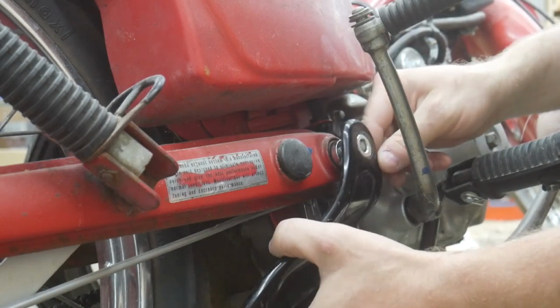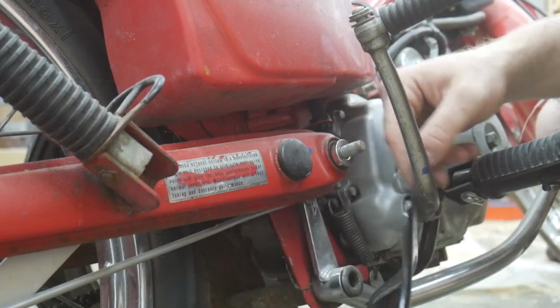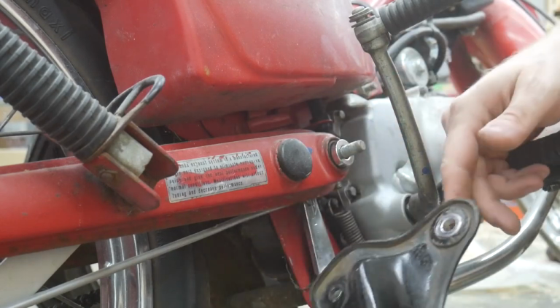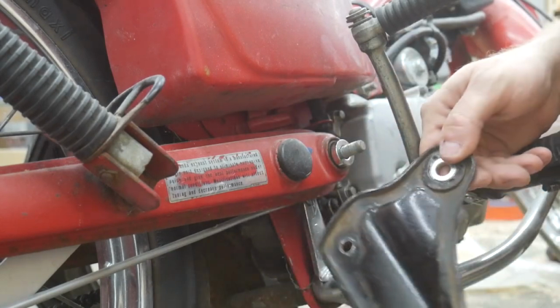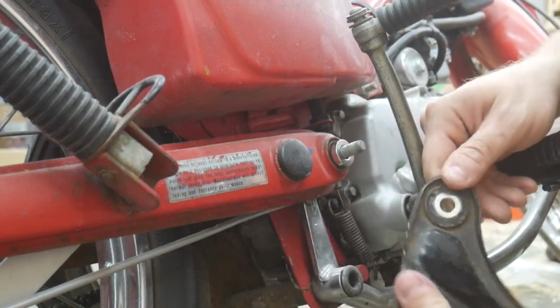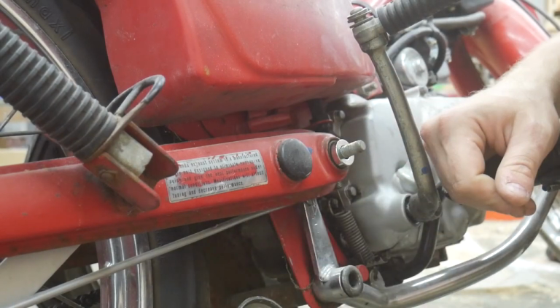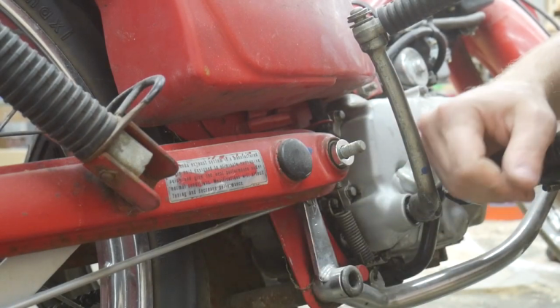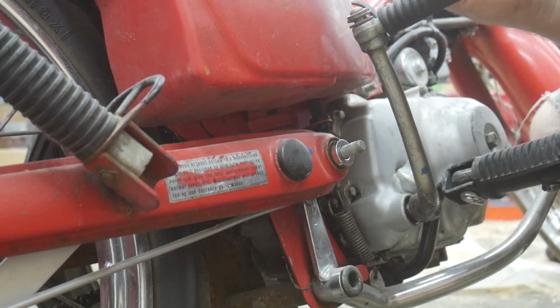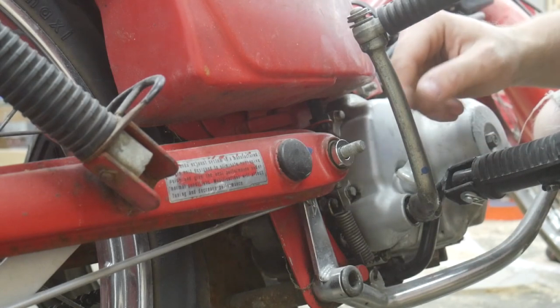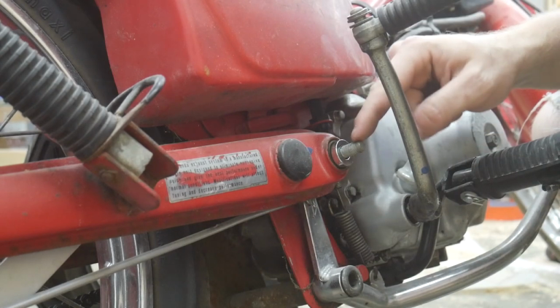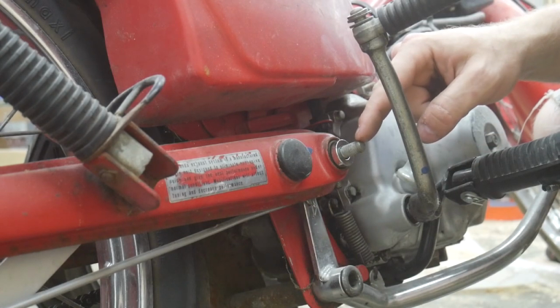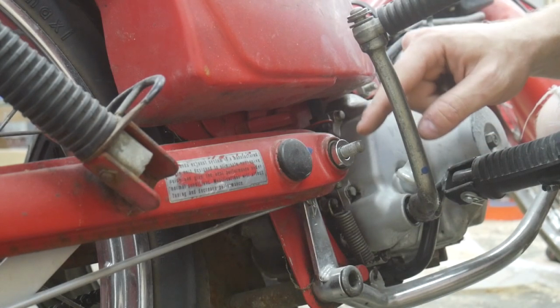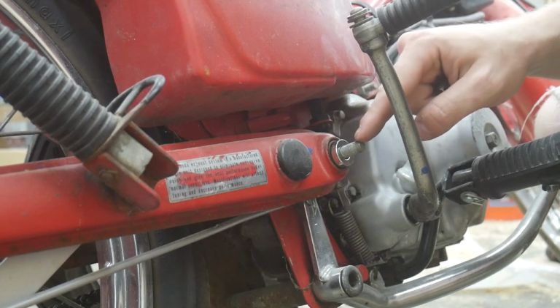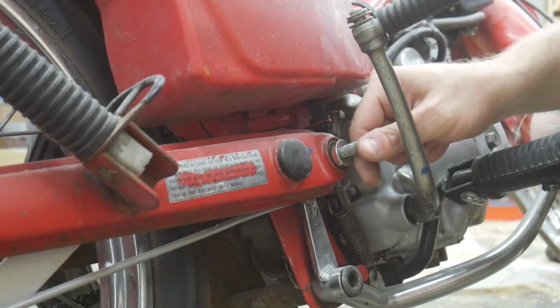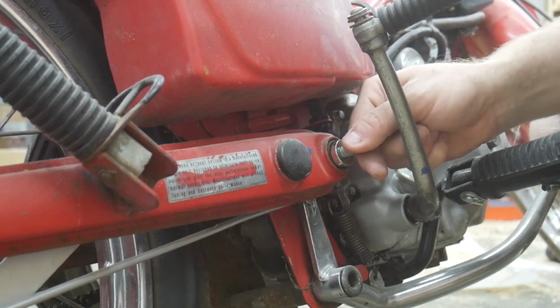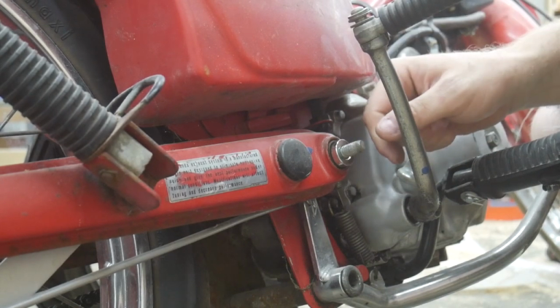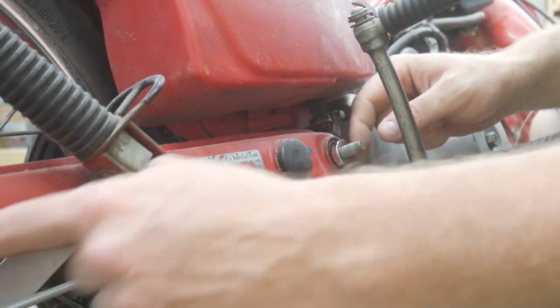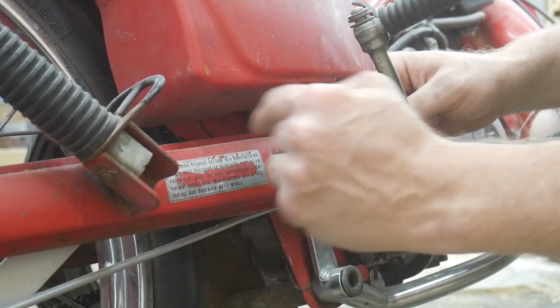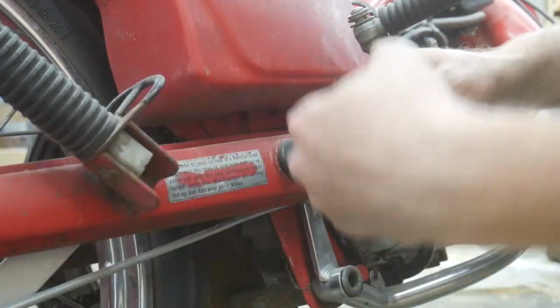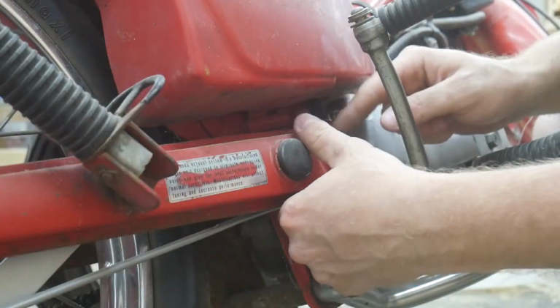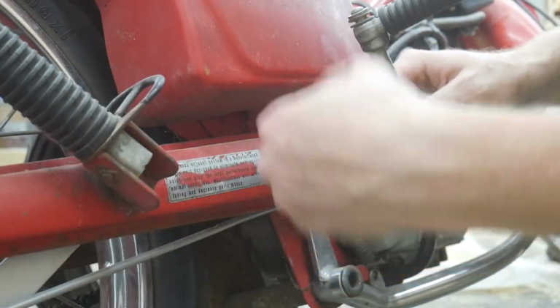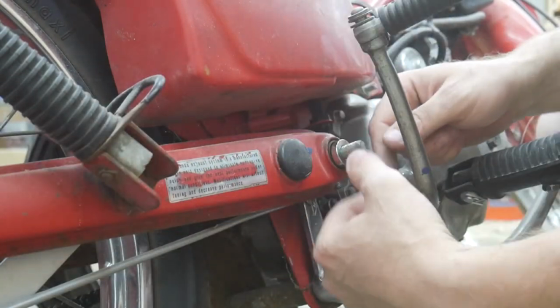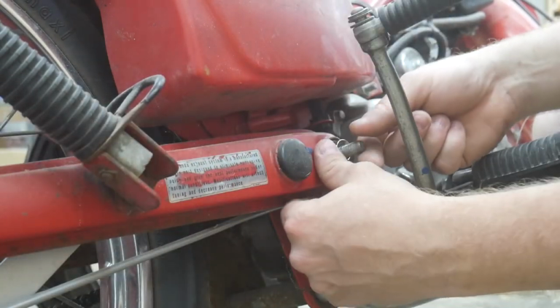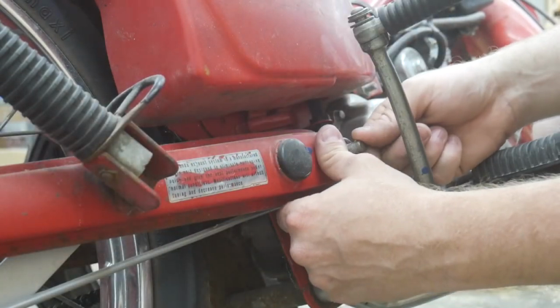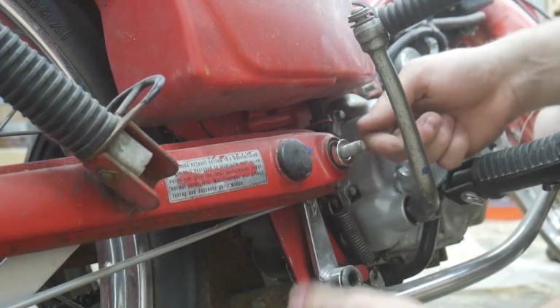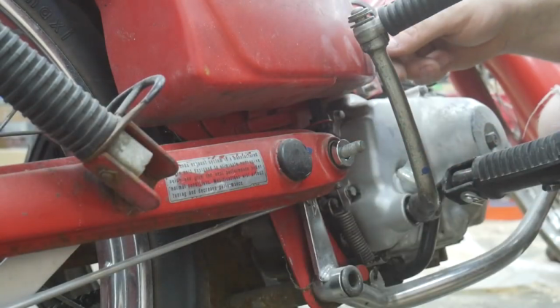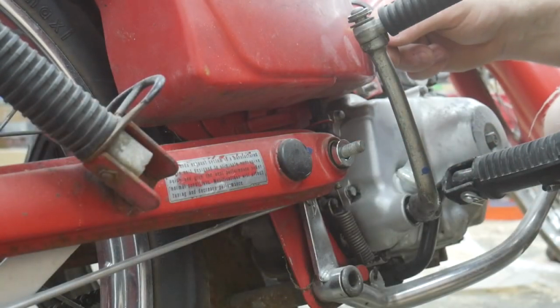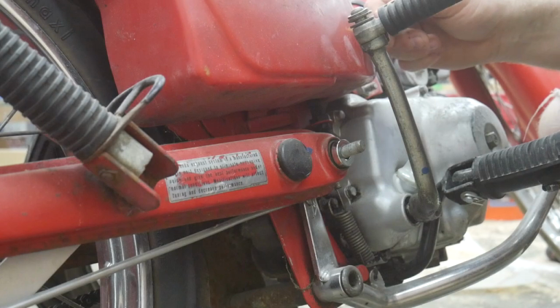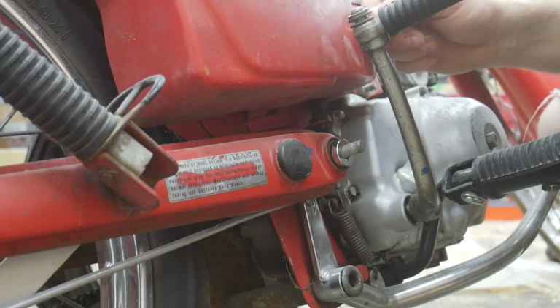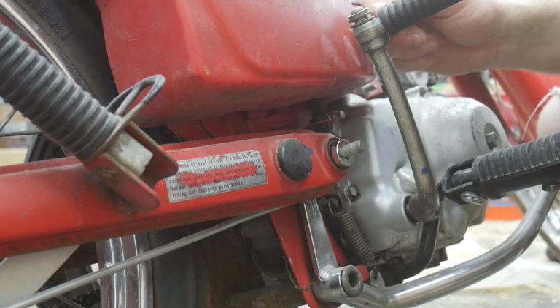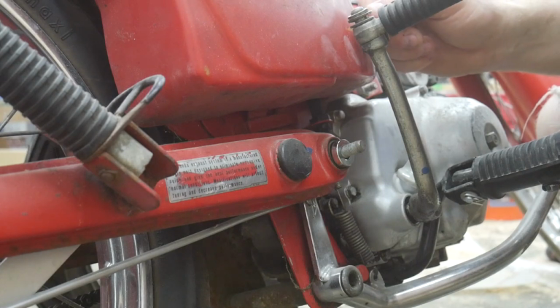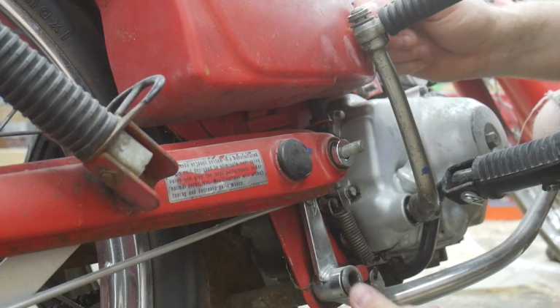I thought I was going to make some progress today. I can't really take this out and ride it without a nut on here because this holds the whole swing arm assembly to the bike. And if it came out, you can figure out how terrible that would be.